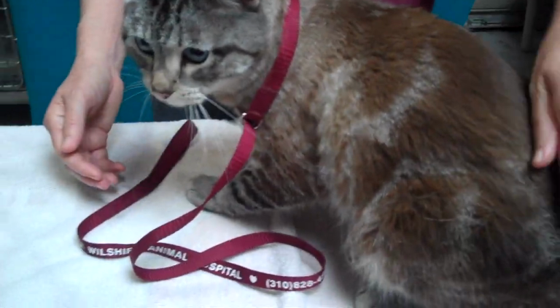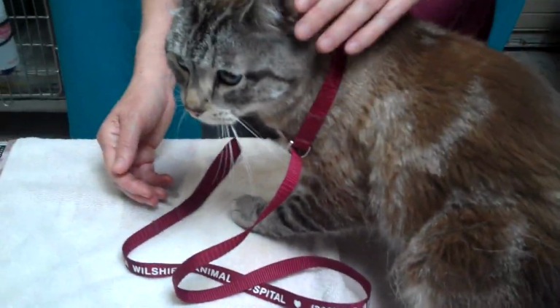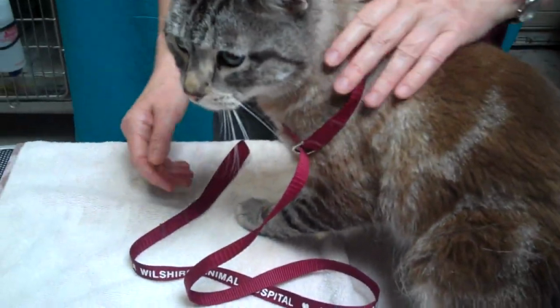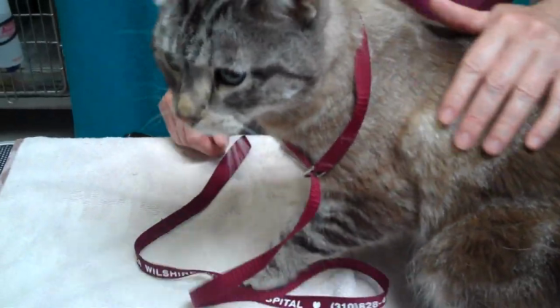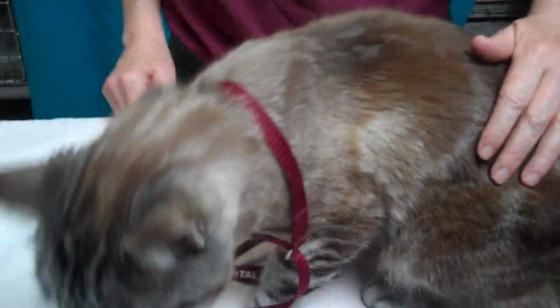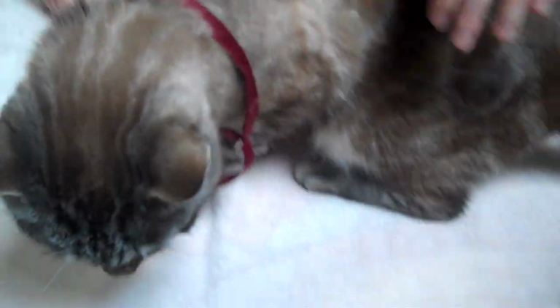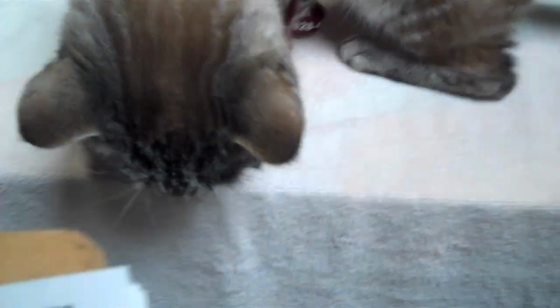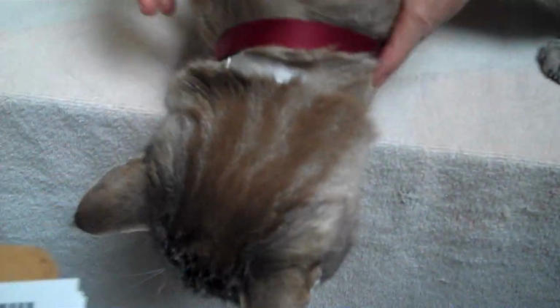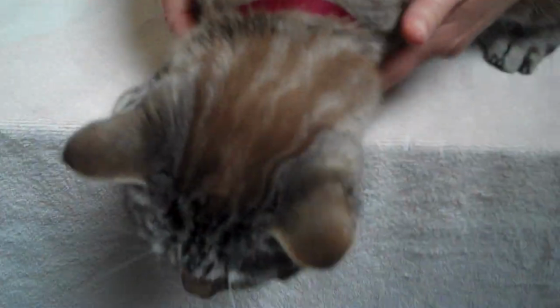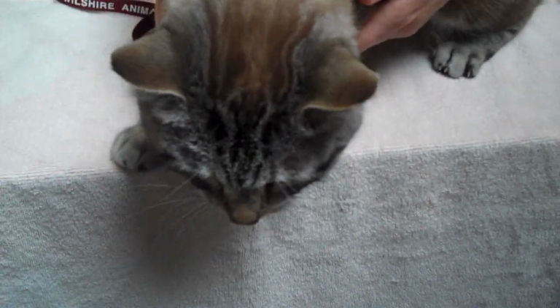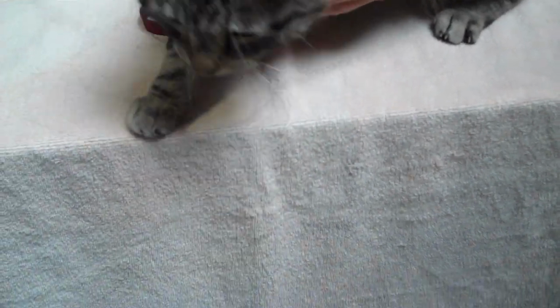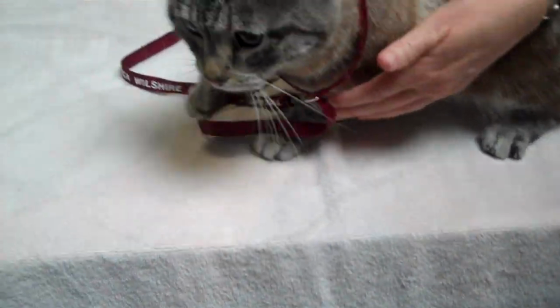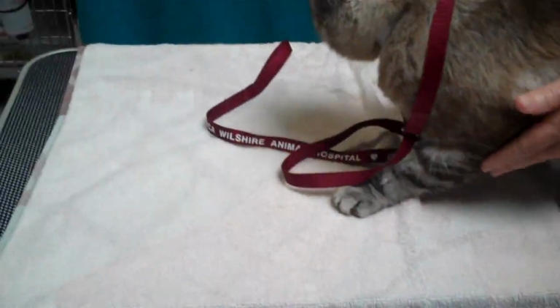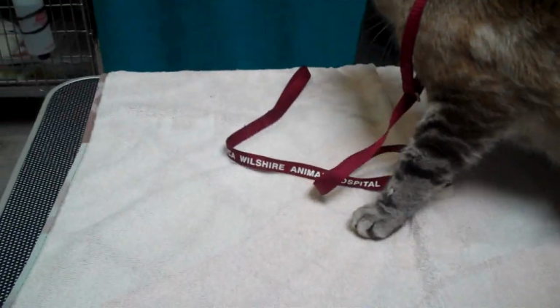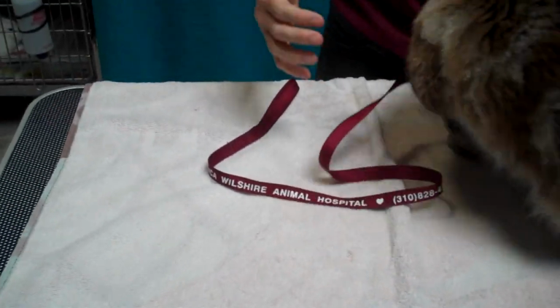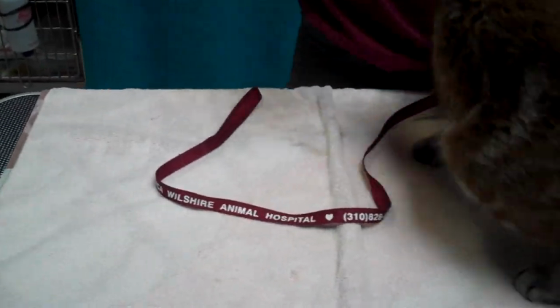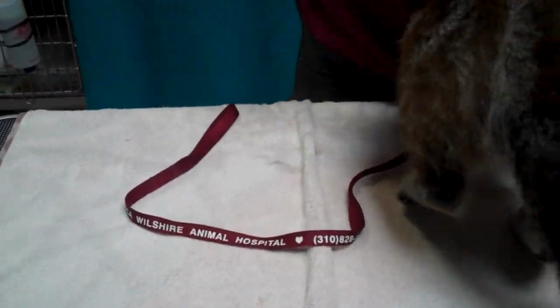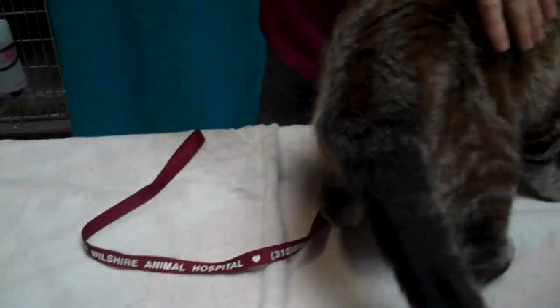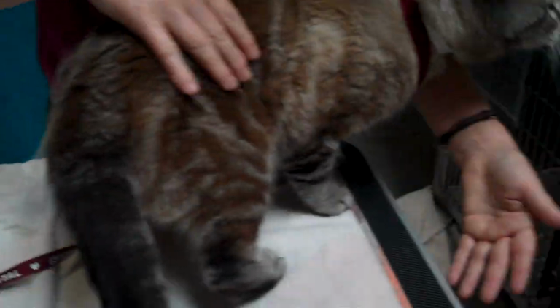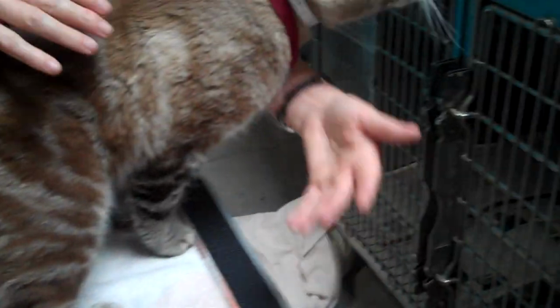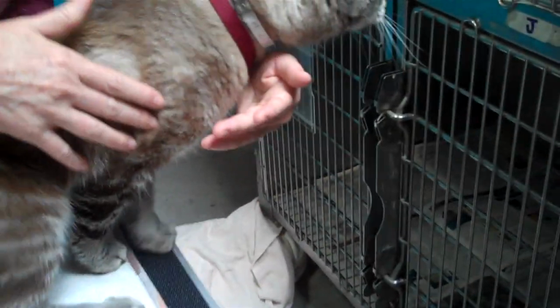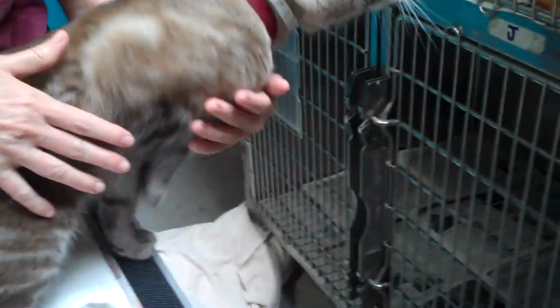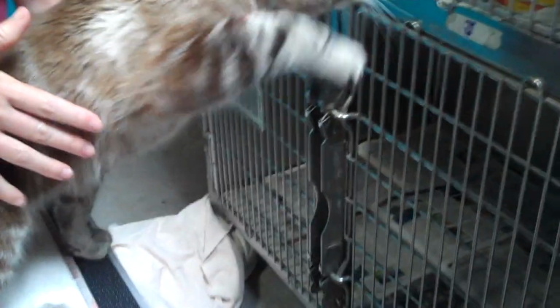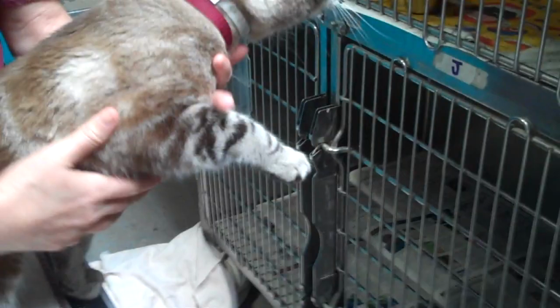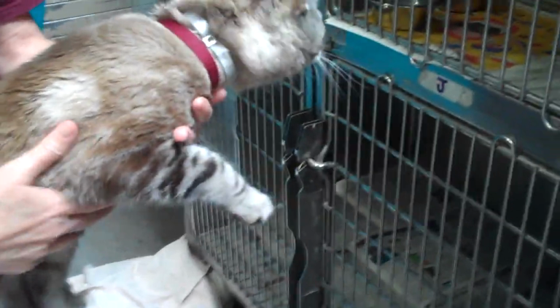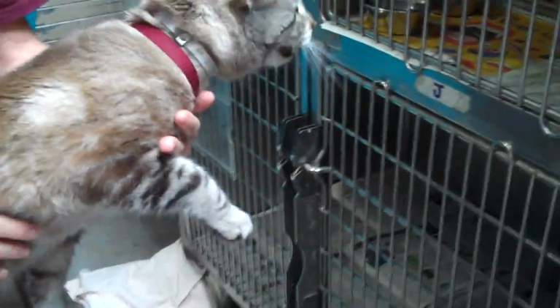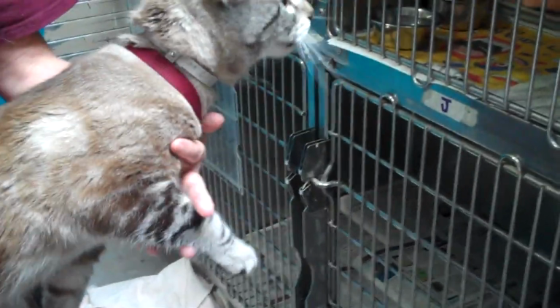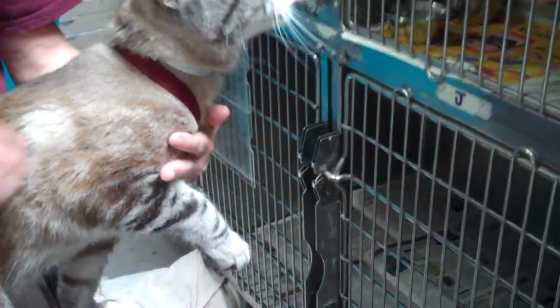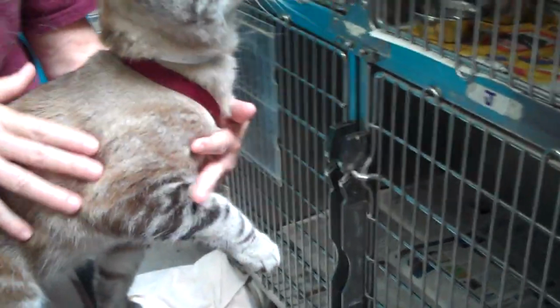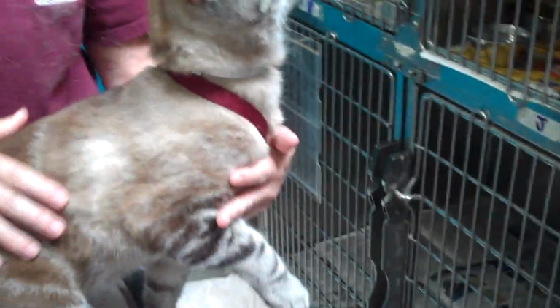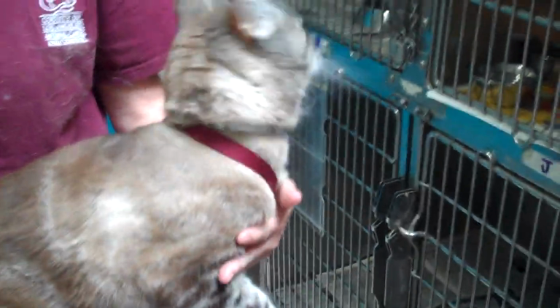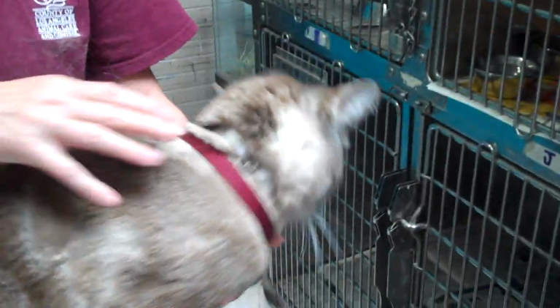Prince is six years old. He looks like he might have some British Shorthair in him — he's got those big cheeks of the British Shorthair. He's a pretty big kitty. We don't have a weight on him, but we're guessing he's about 10 pounds.